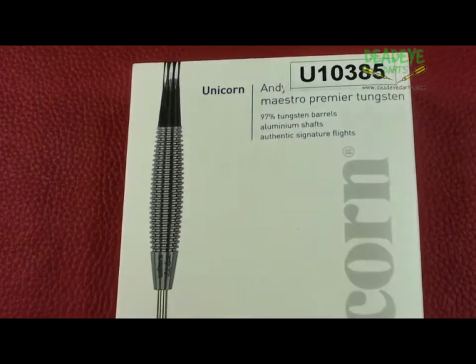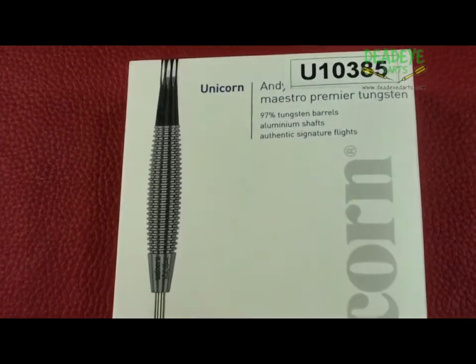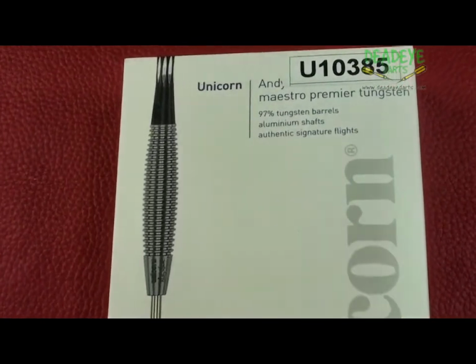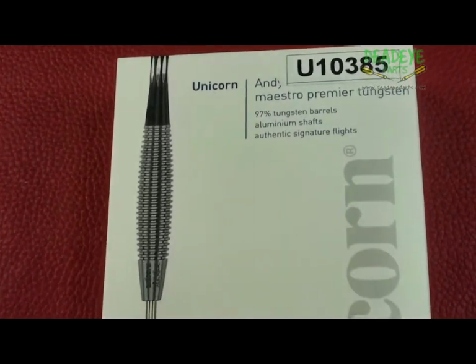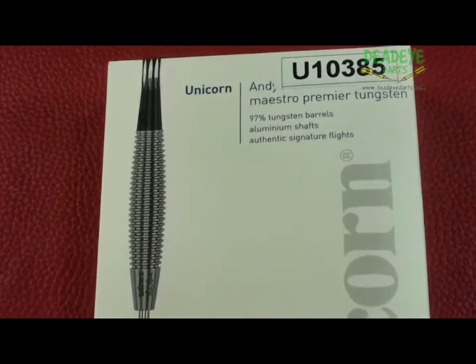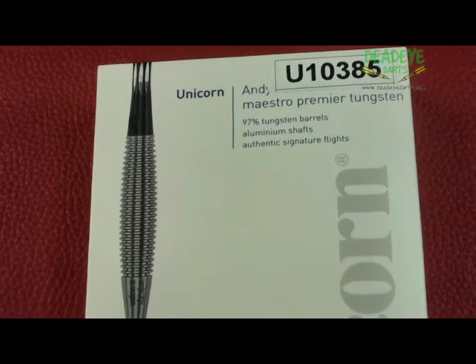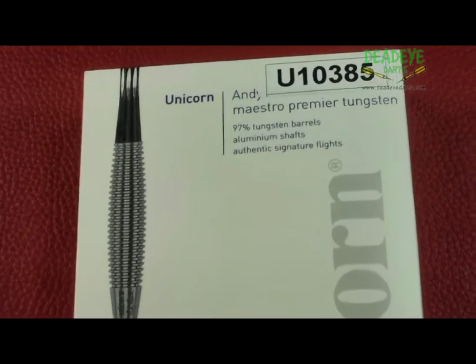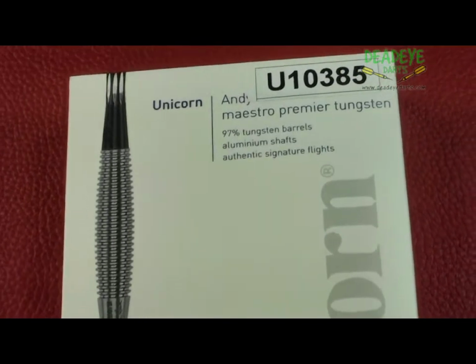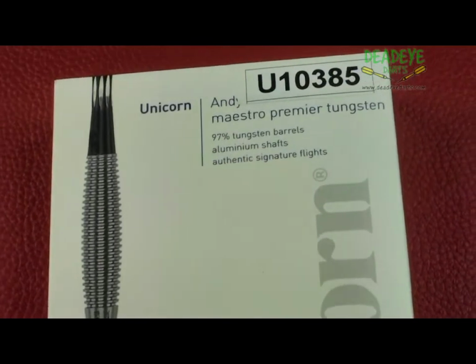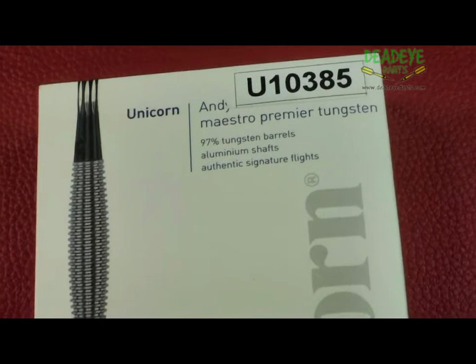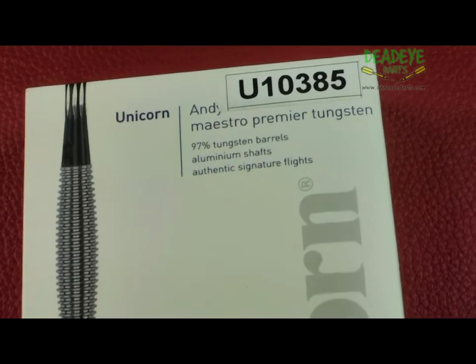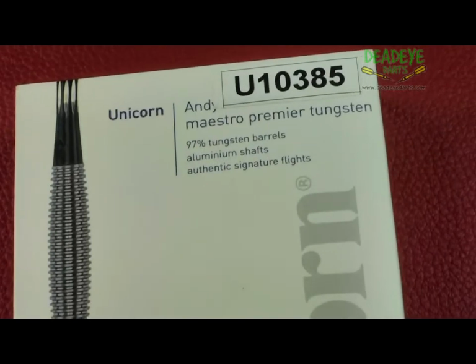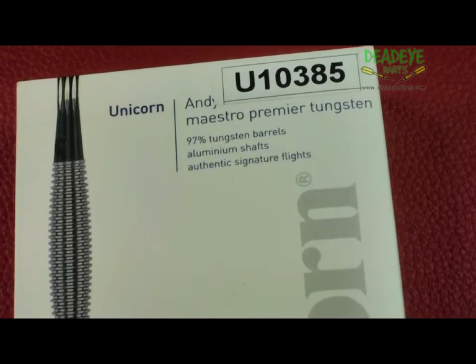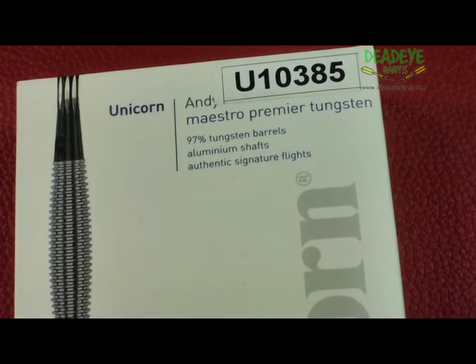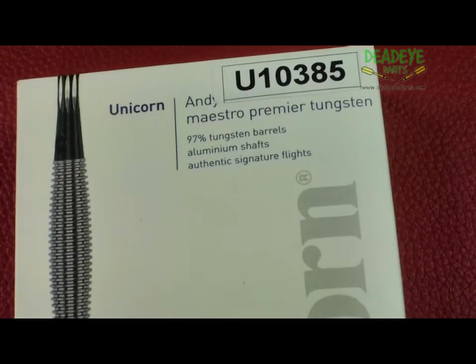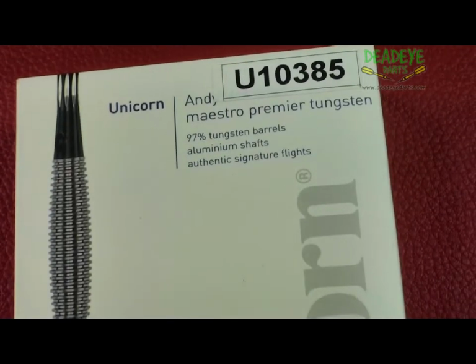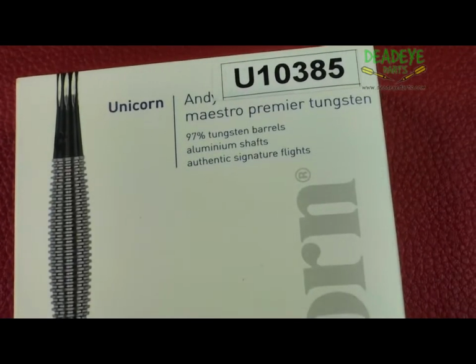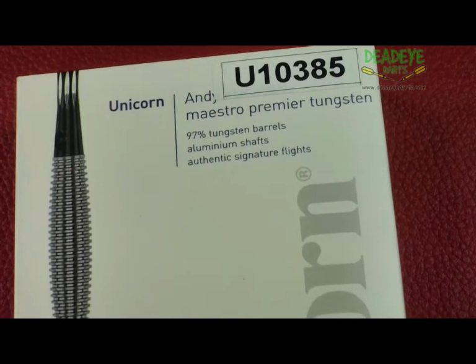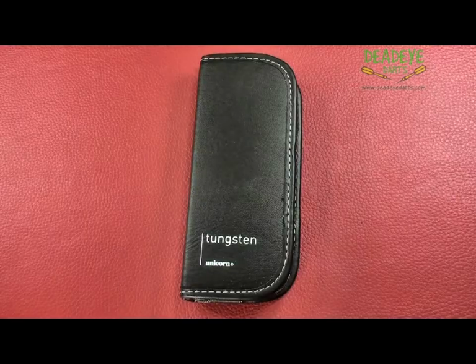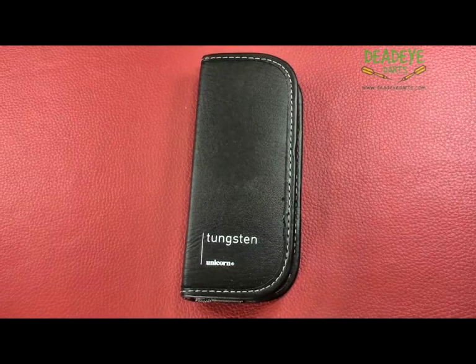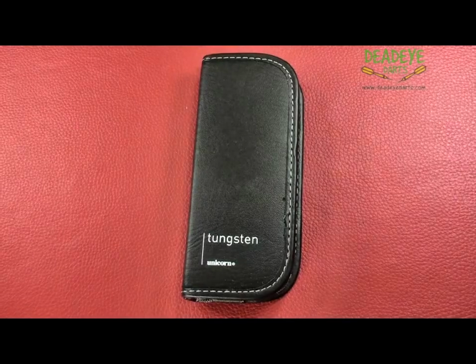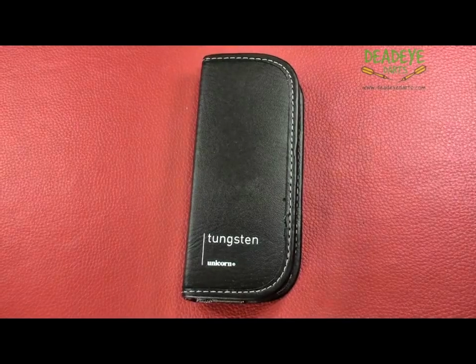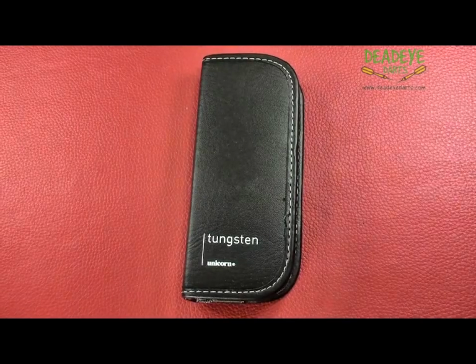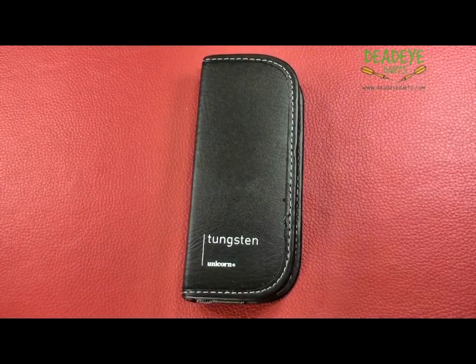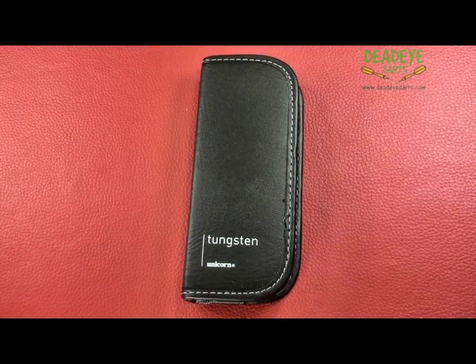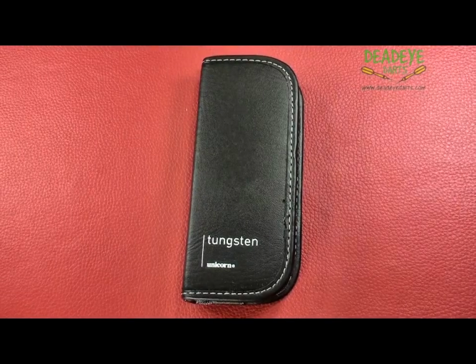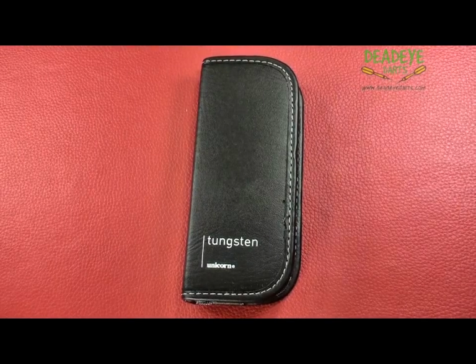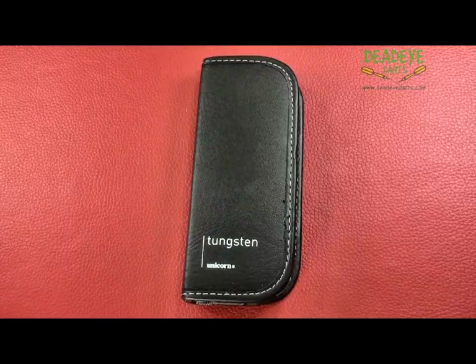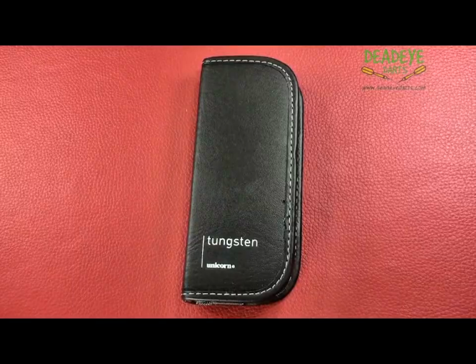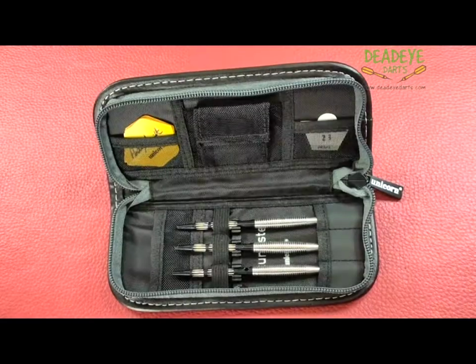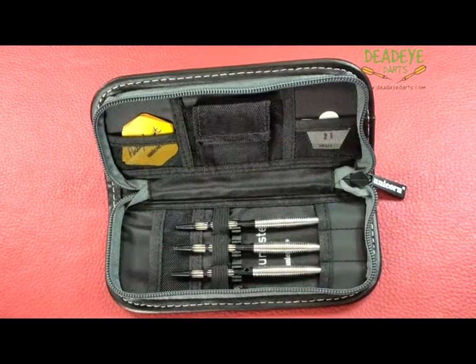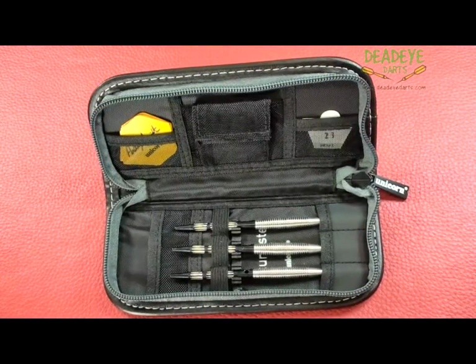This is the current Unicorn Darts packaging. The darts come complete with a luxury midi wallet, signature dart flights, and aluminium shafts.